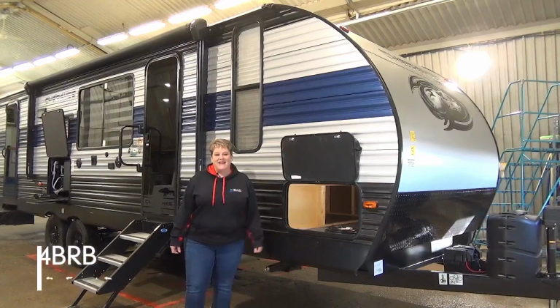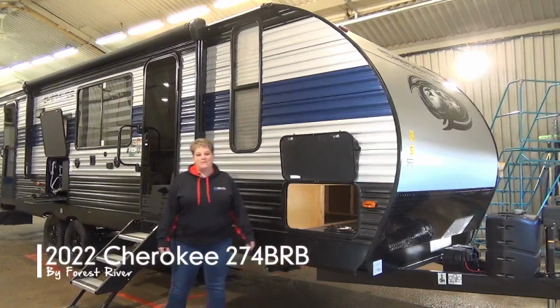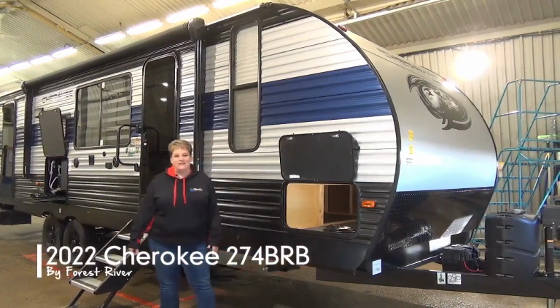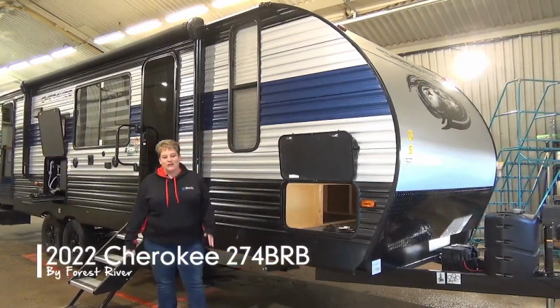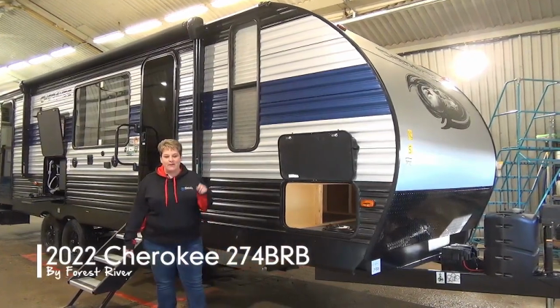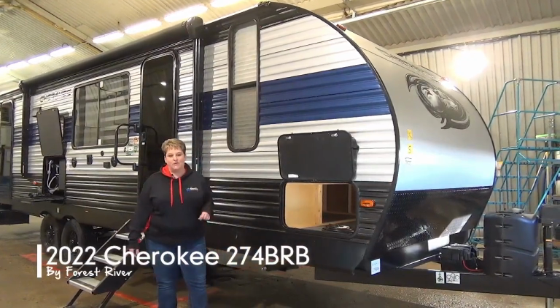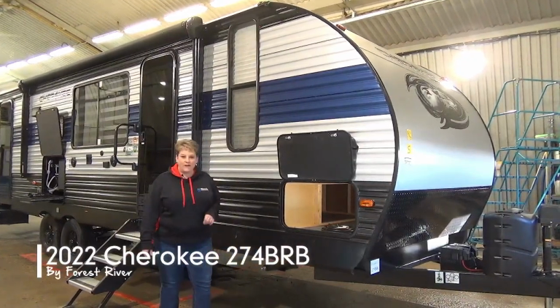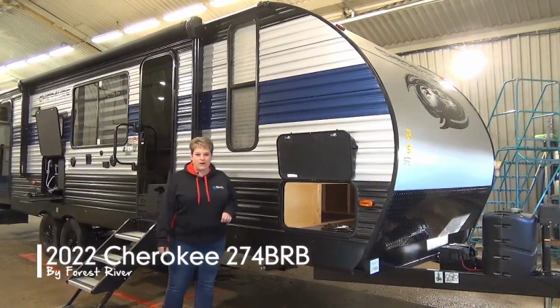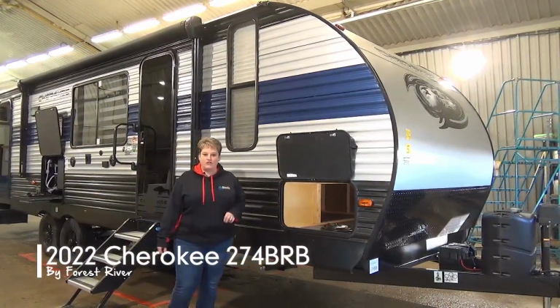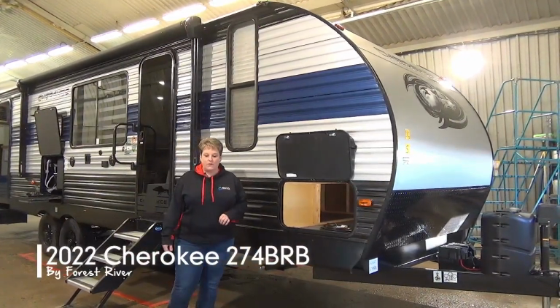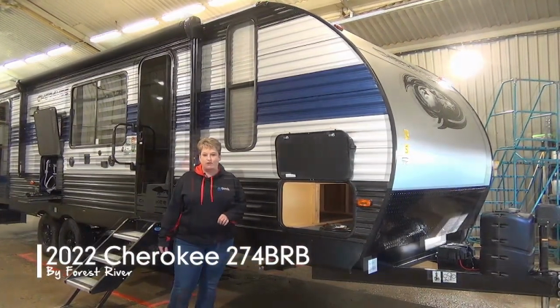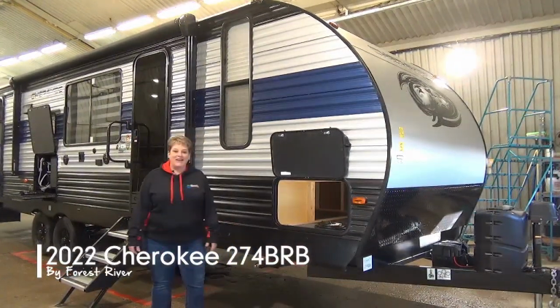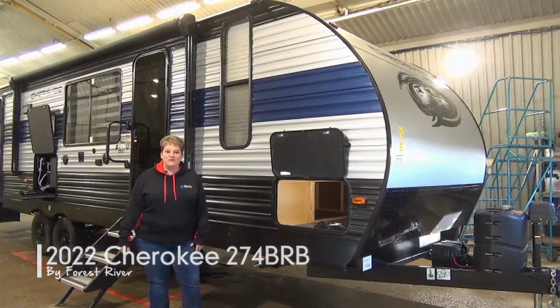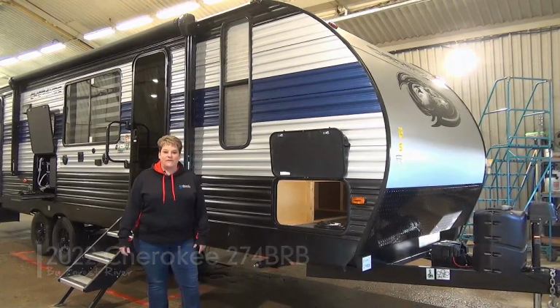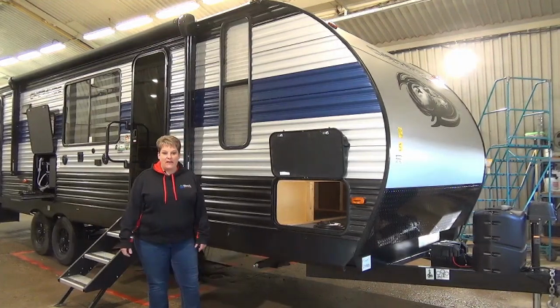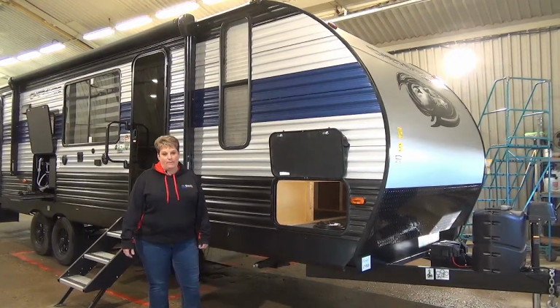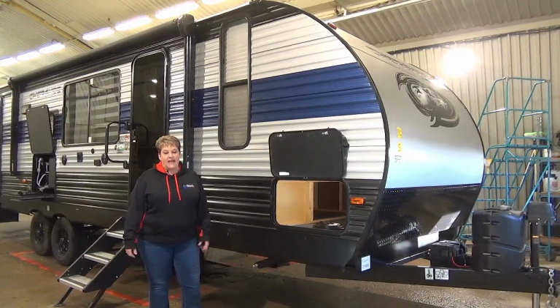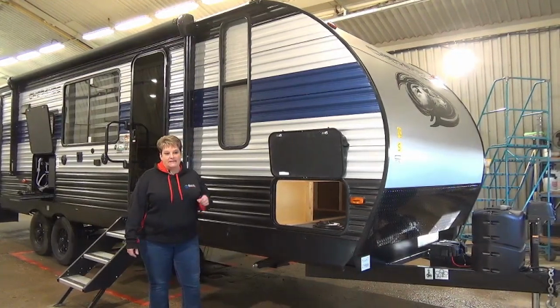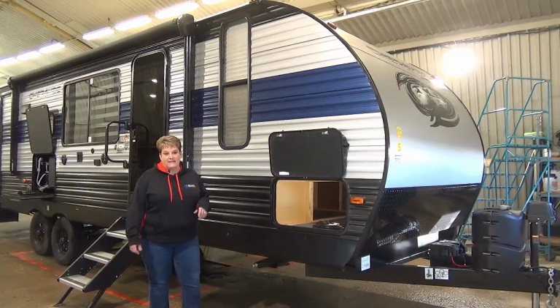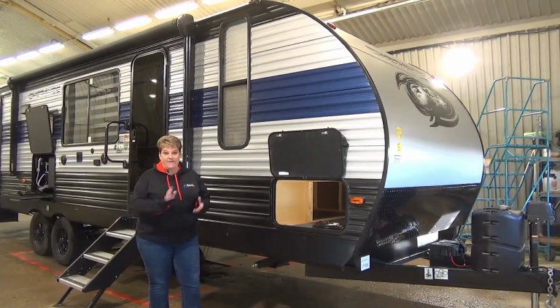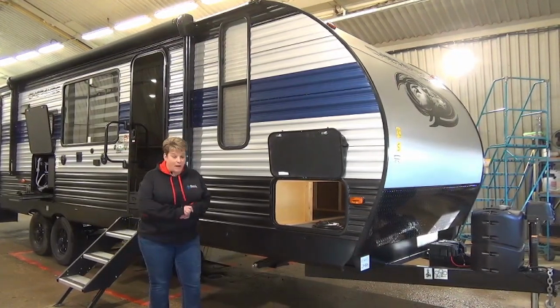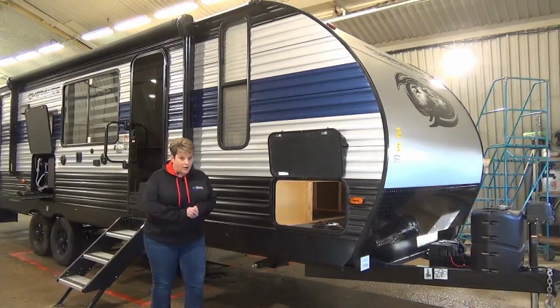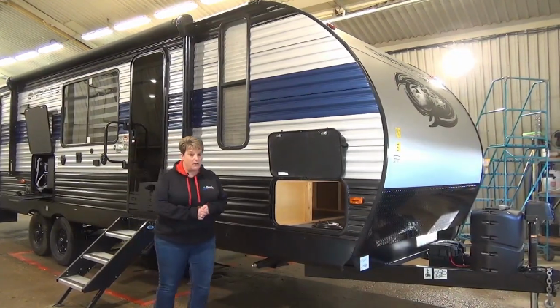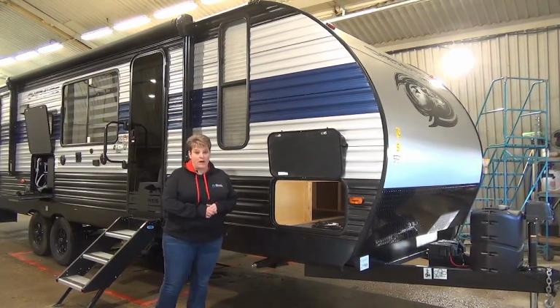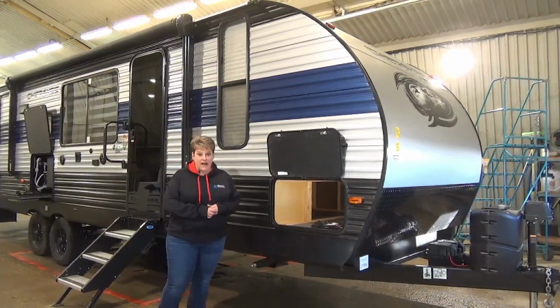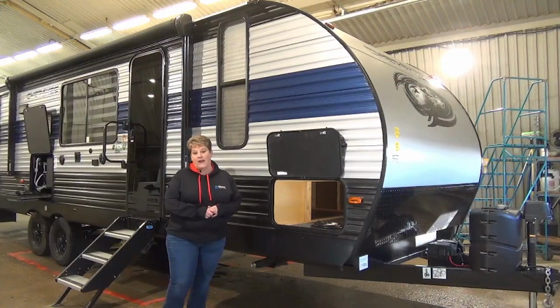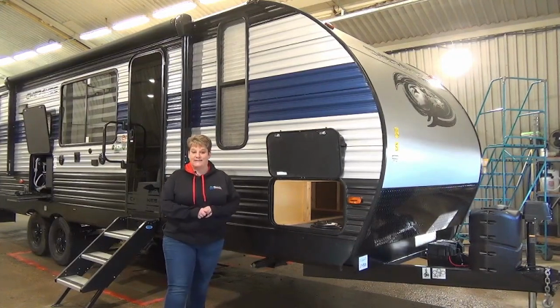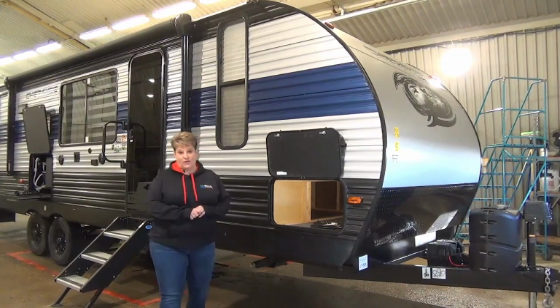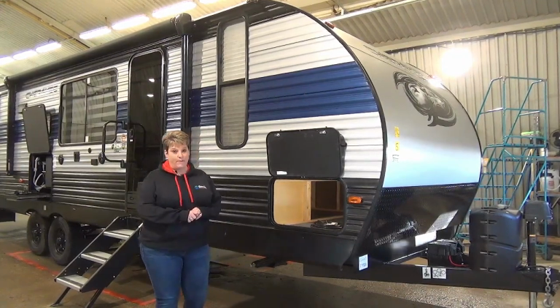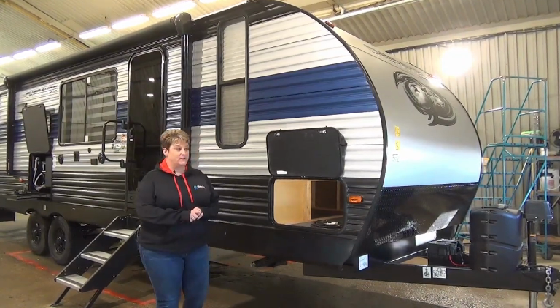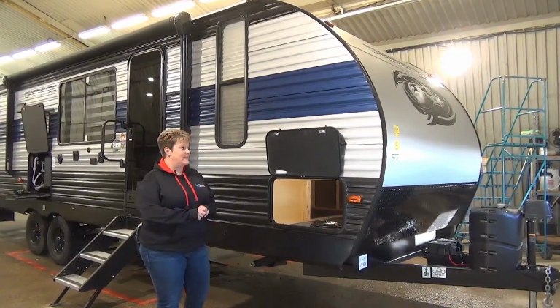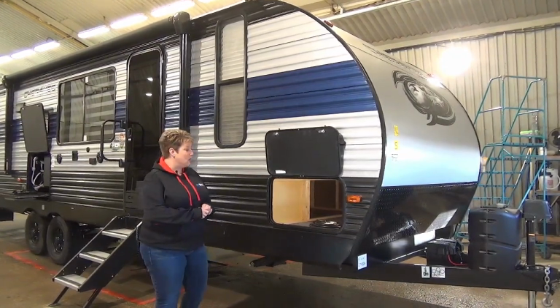Tammy with Miner's Leisure World, and I'm going to take you on a video tour of the 2022 Cherokee 274 BRB. This is a family bunk model with one slide, weighing in at 6,300 pounds.